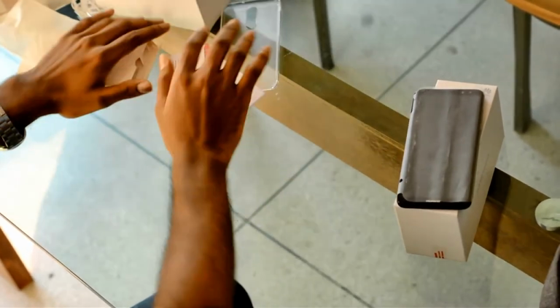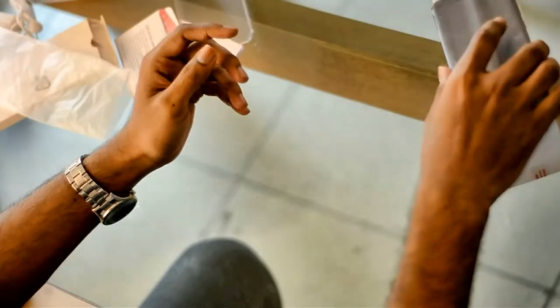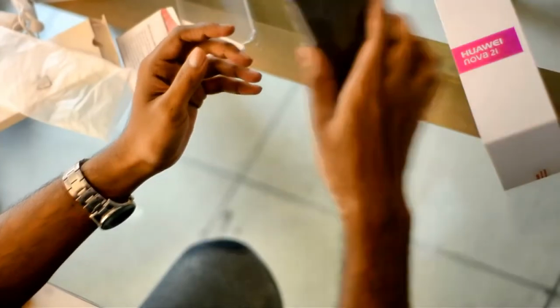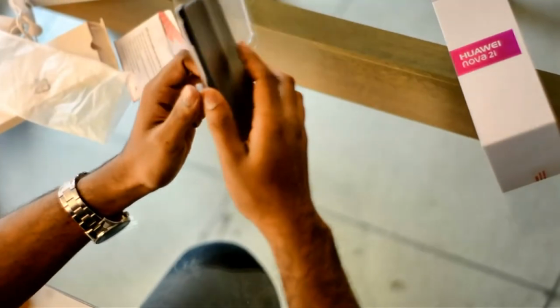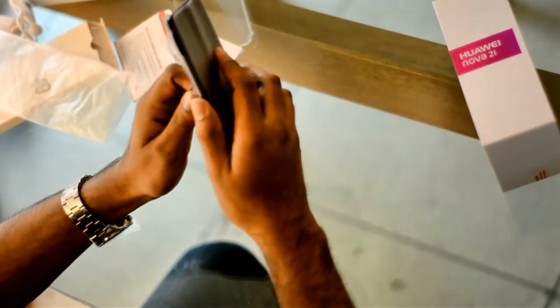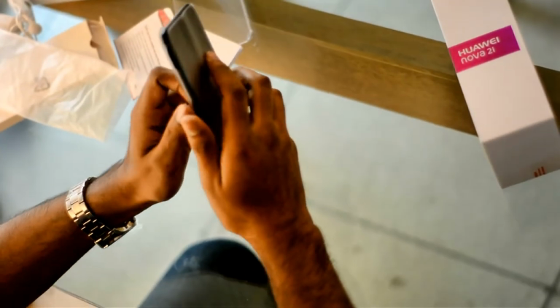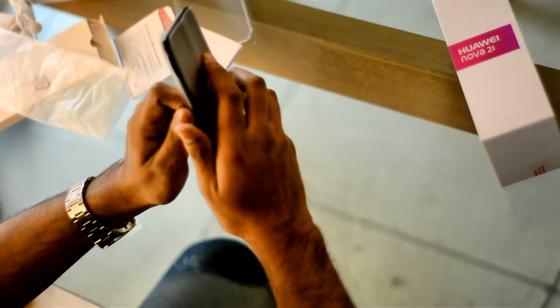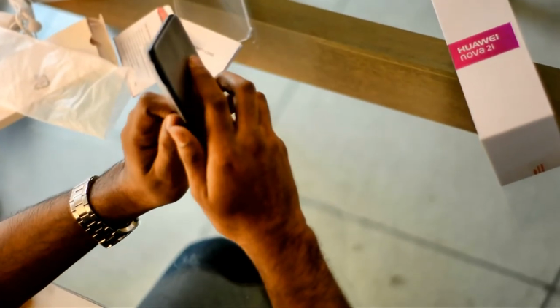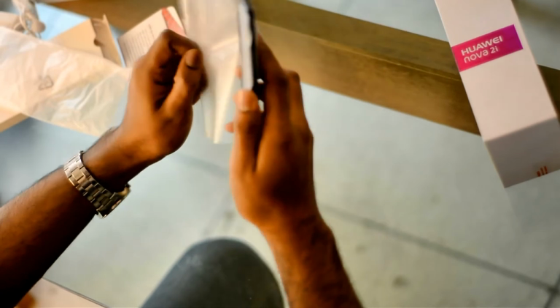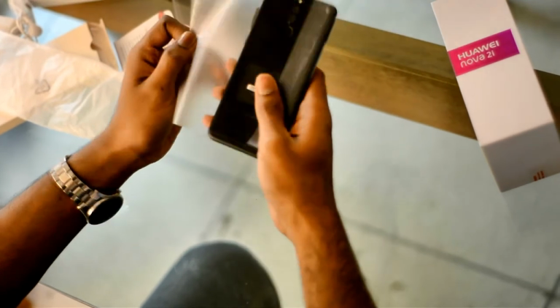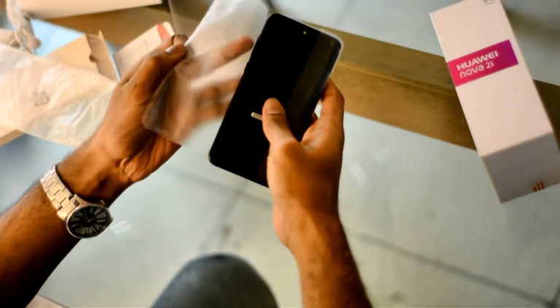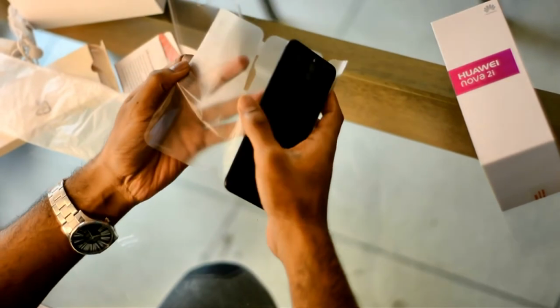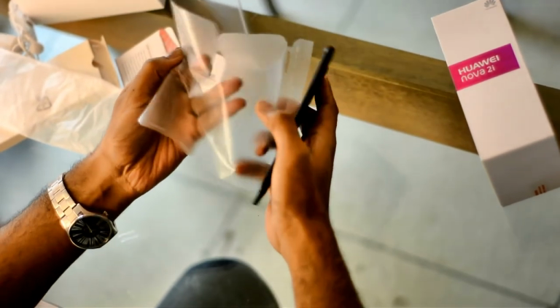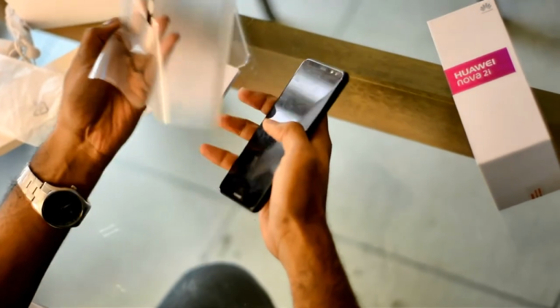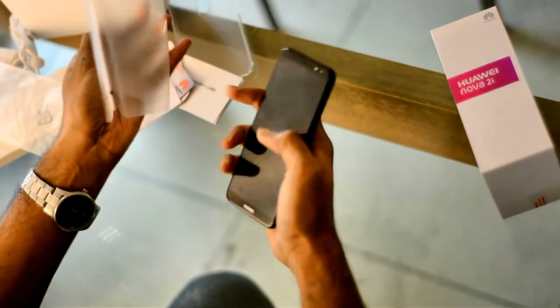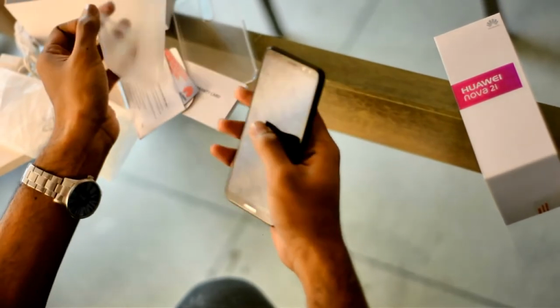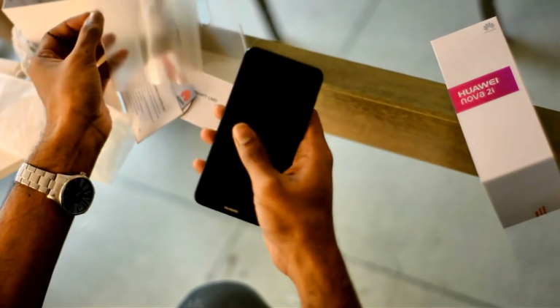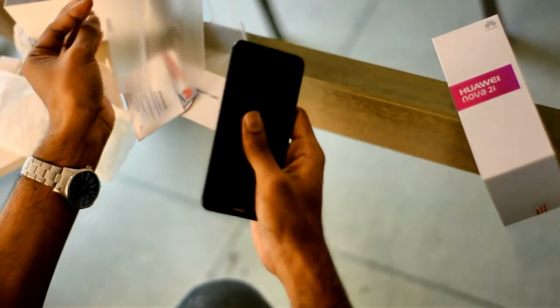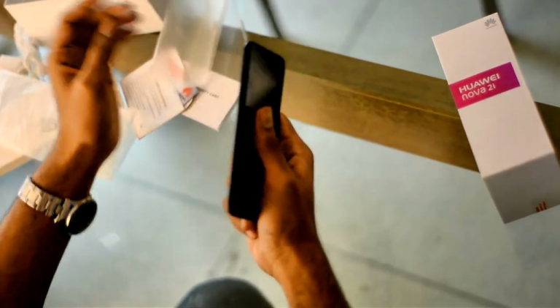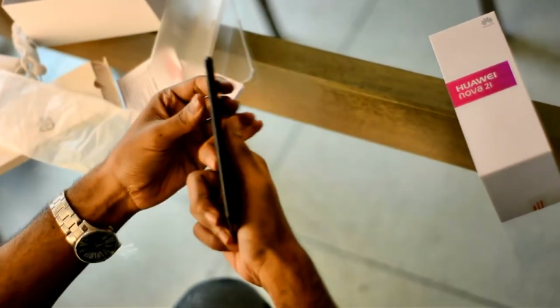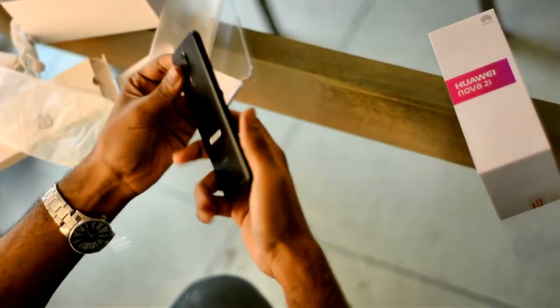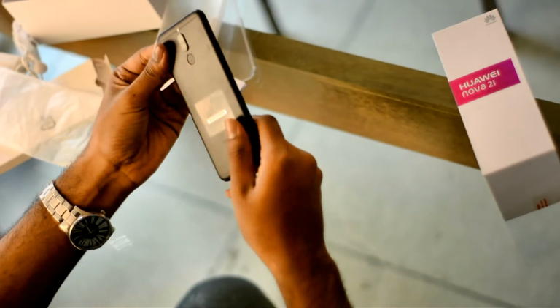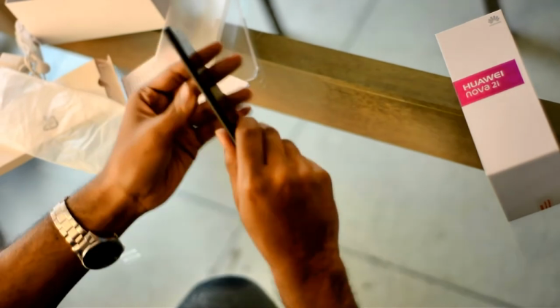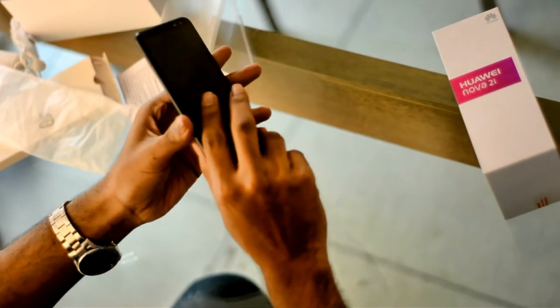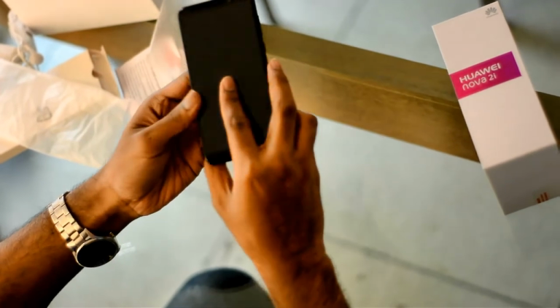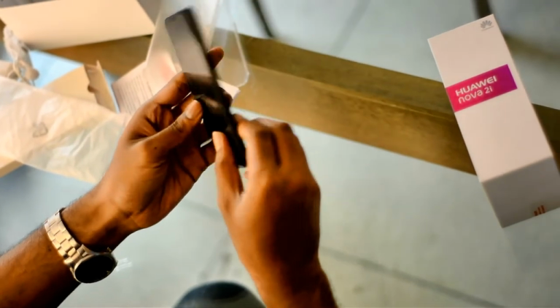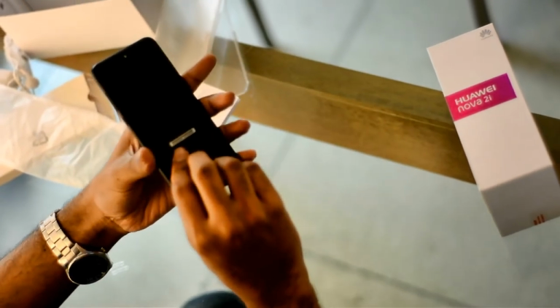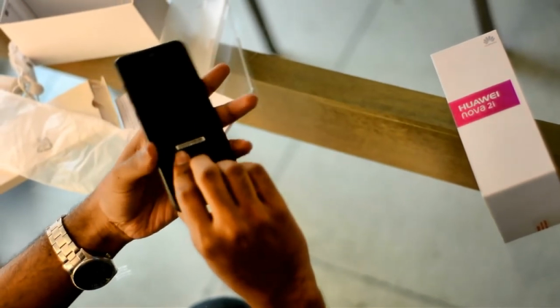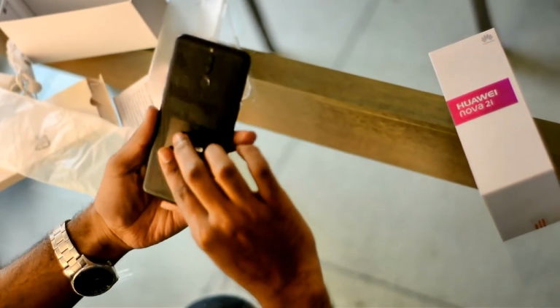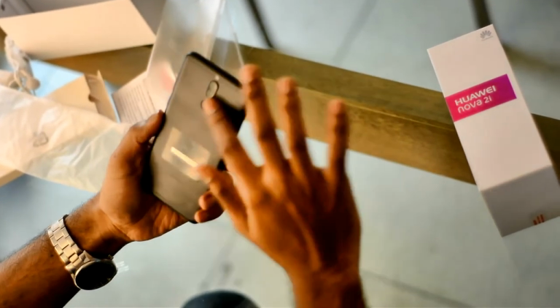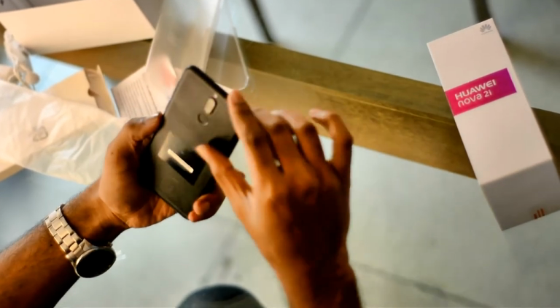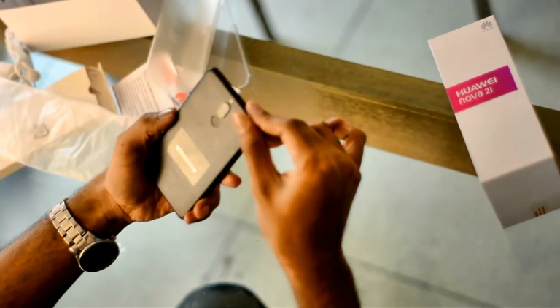Now let's see the design of the Nova 2i. Wow, this looks premium — metal body phone, full metal.